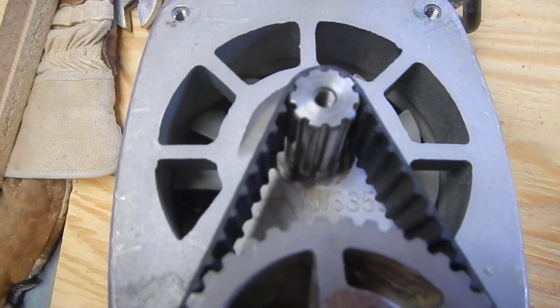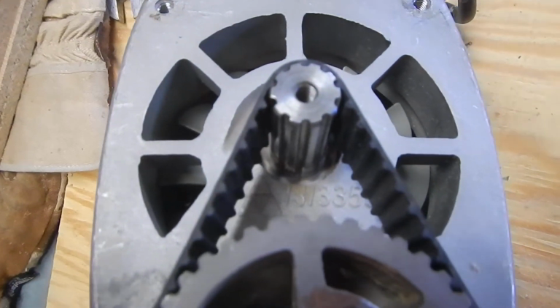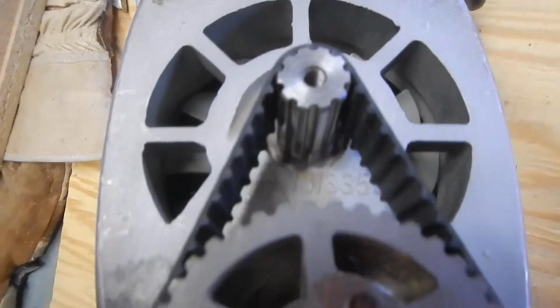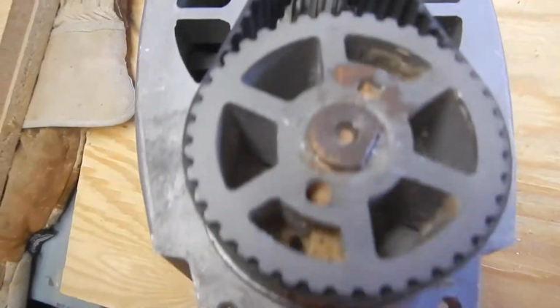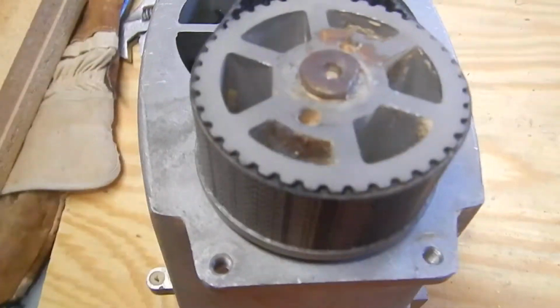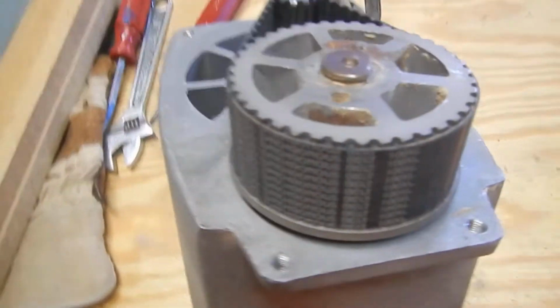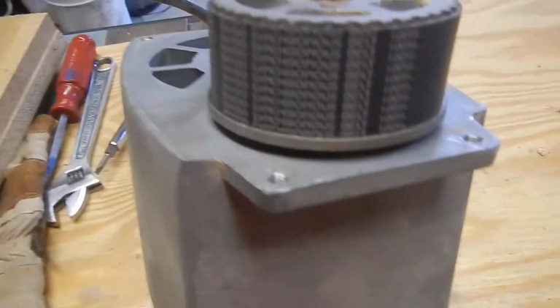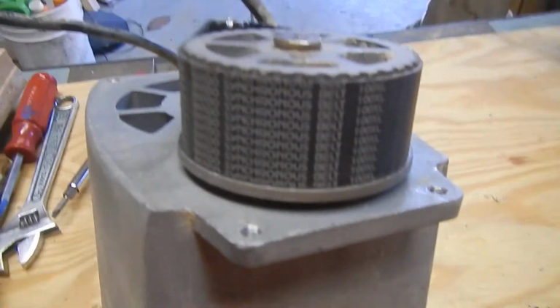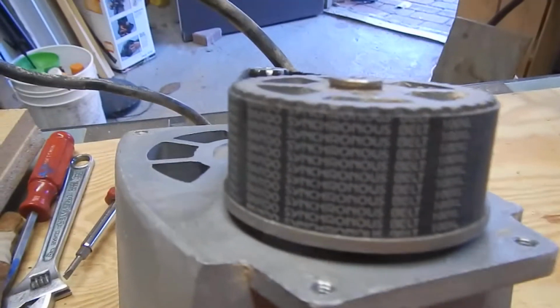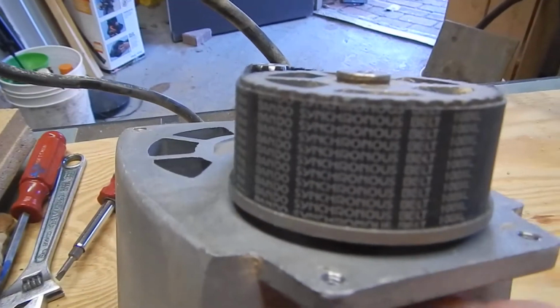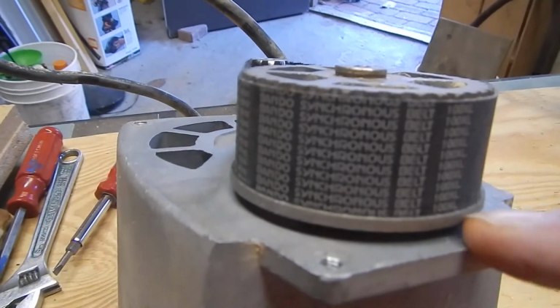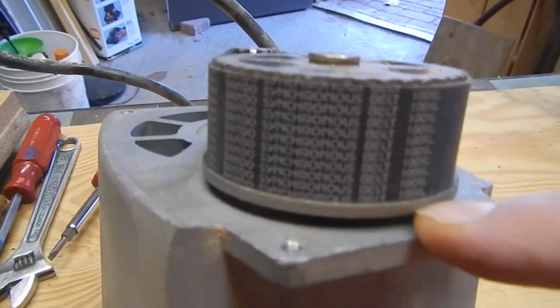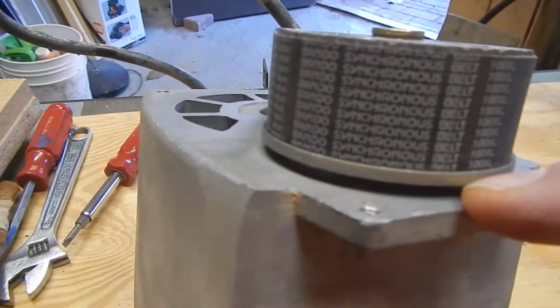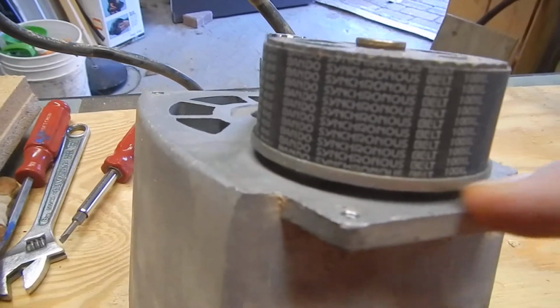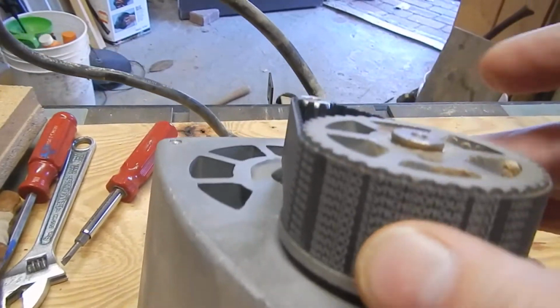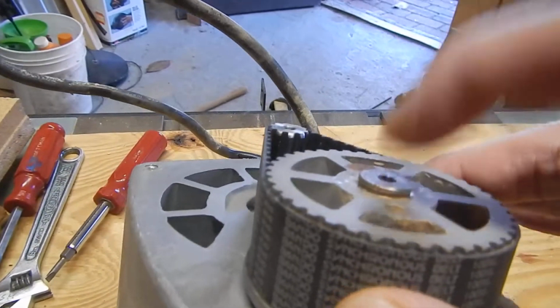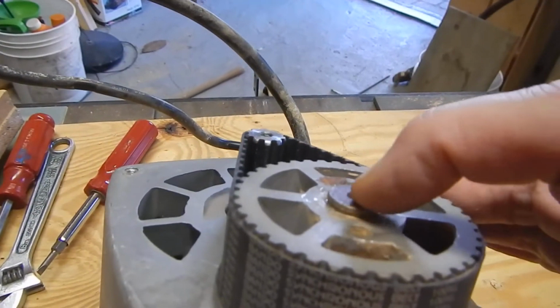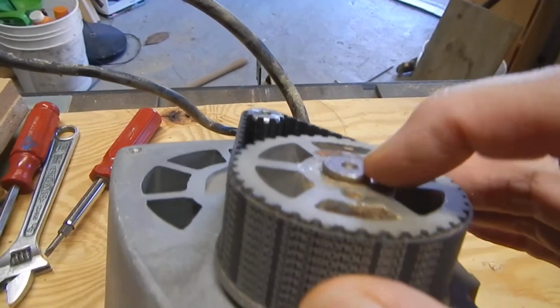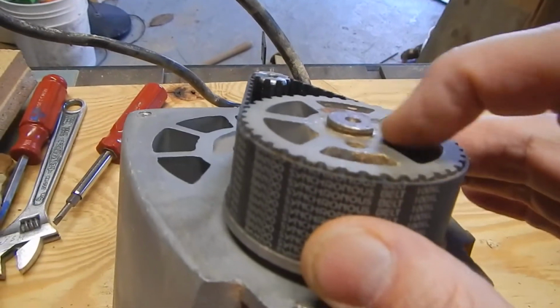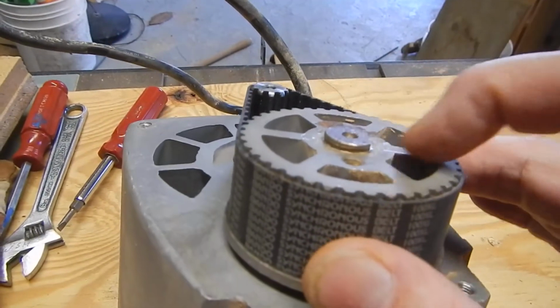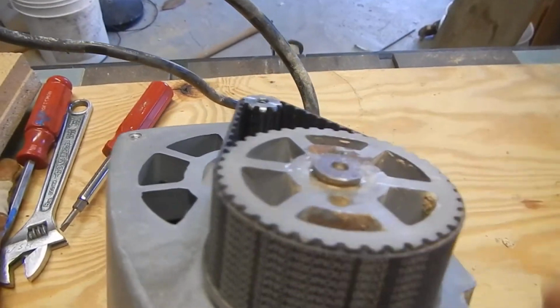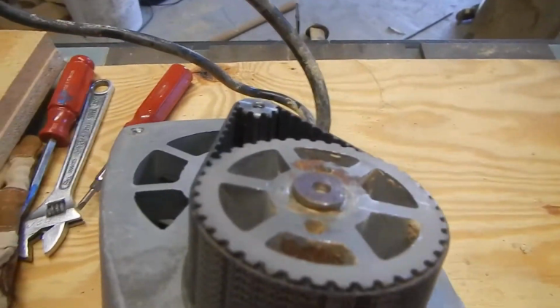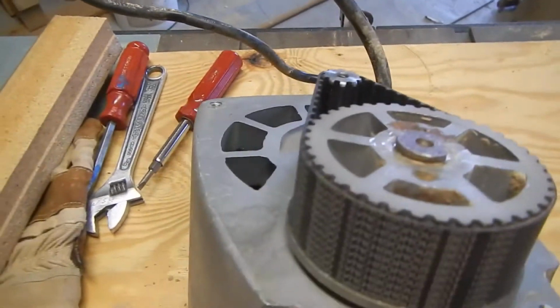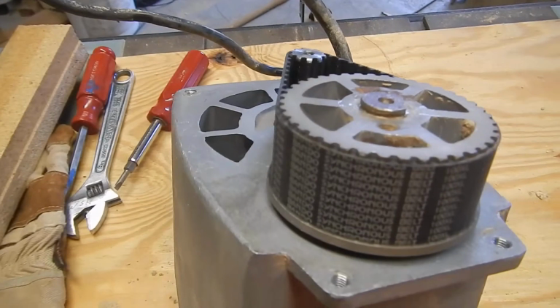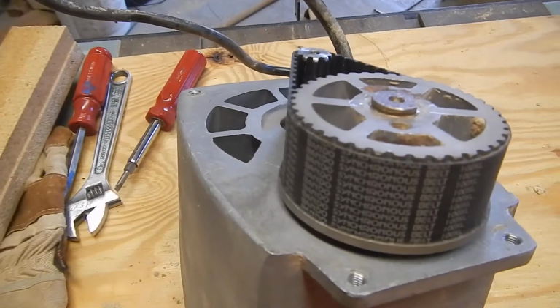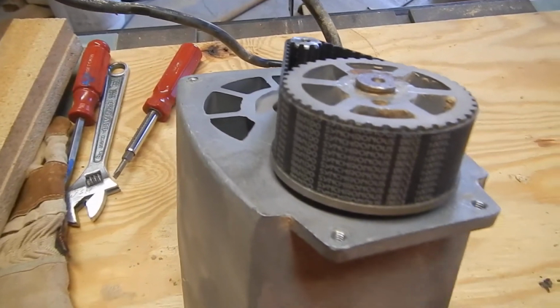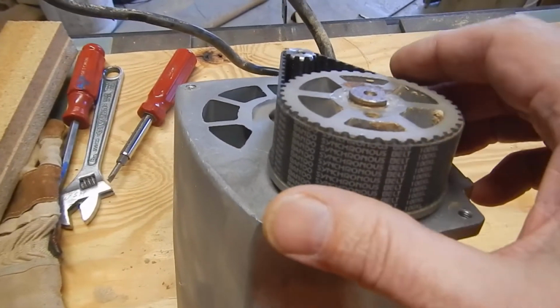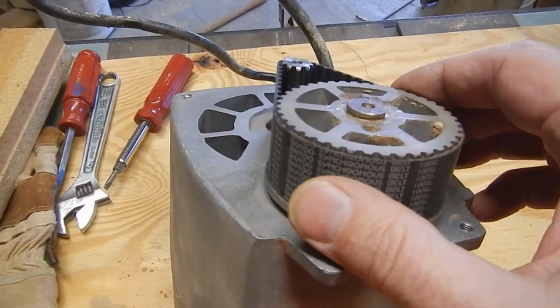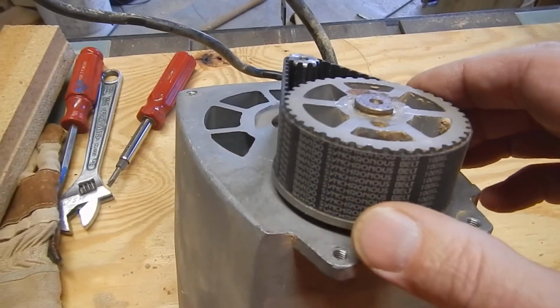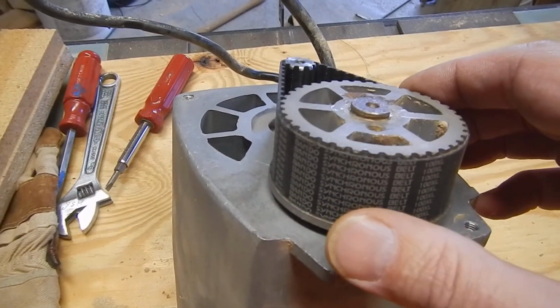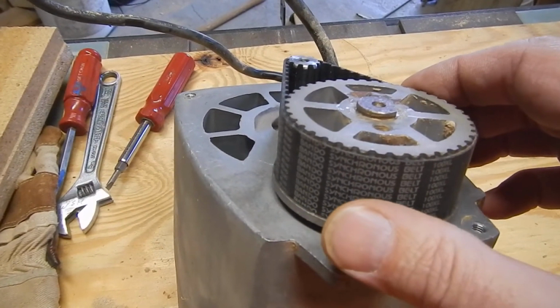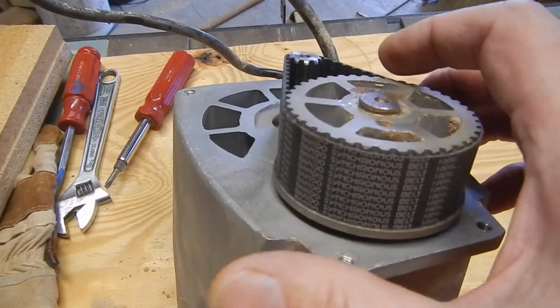I don't want to break it, but I don't know what to do next. I tried just a little bit right here to see if it would come off, but it didn't seem to want to come off. I don't know if that's pressed on — if it is, I could get a pulley puller. Maybe I'll do that next.